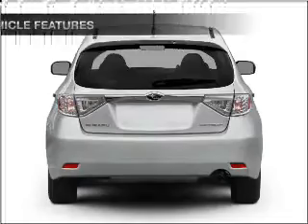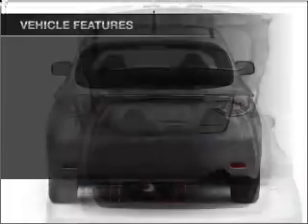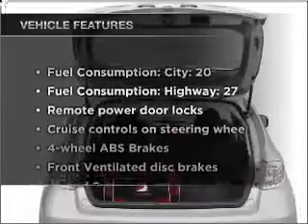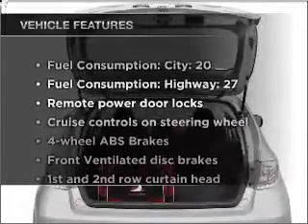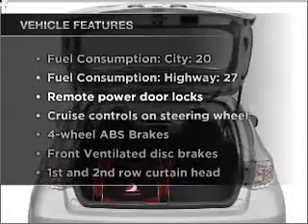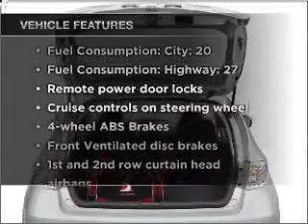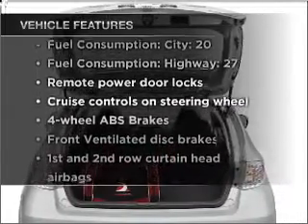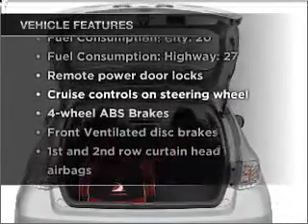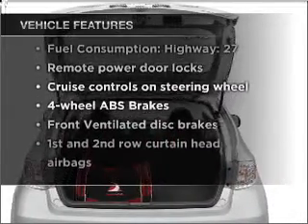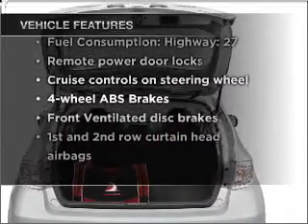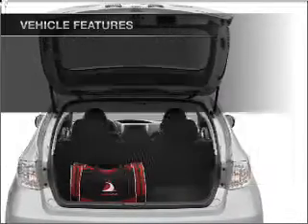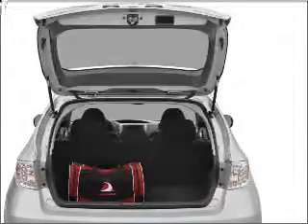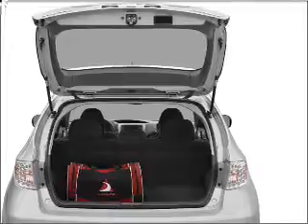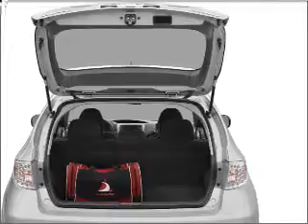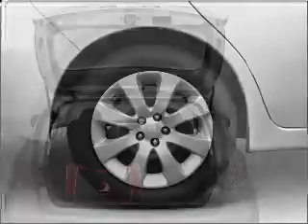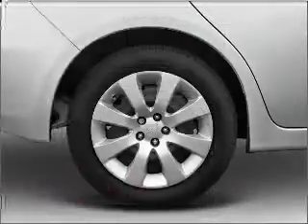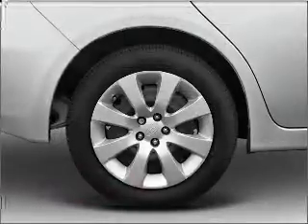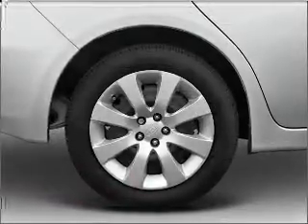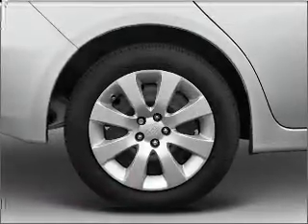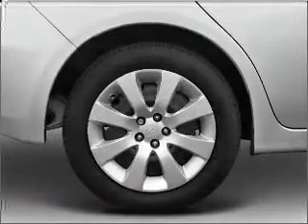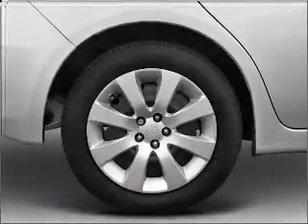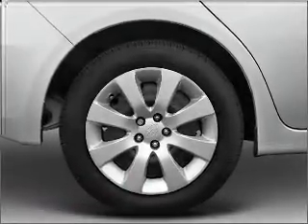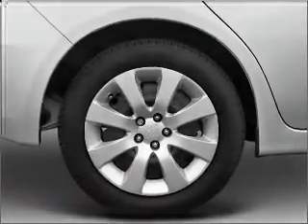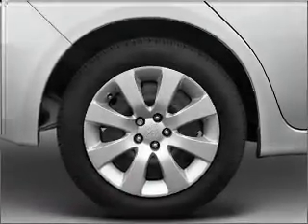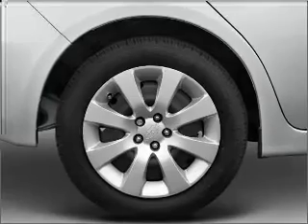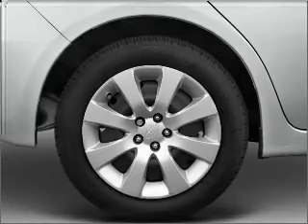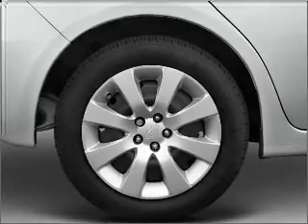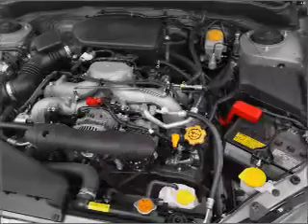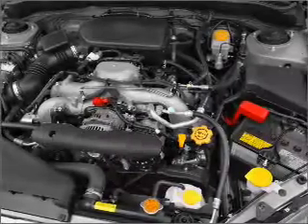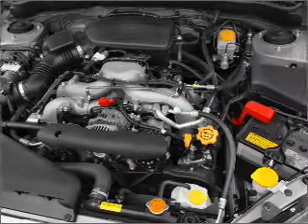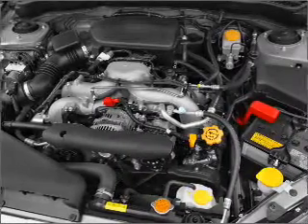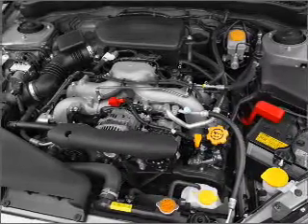Enjoy these notable features that are included in this vehicle: air conditioning, power door locks, power windows, power steering, cruise control, power mirrors, an alarm system, an AM/FM stereo with a CD player, and an adjustable tilt steering wheel.